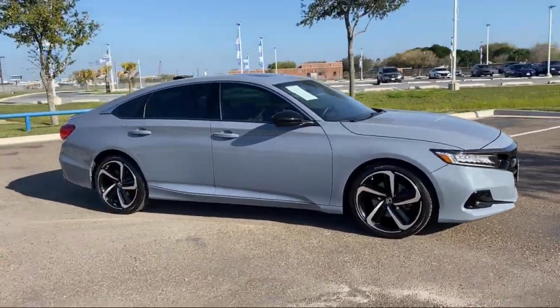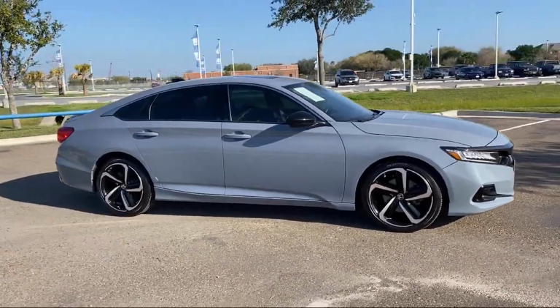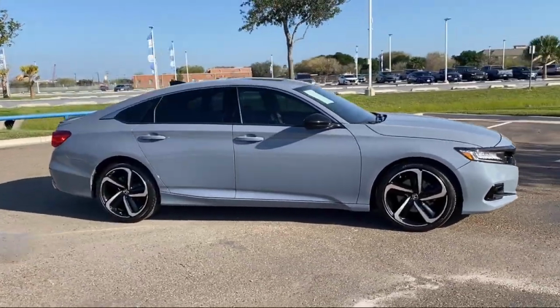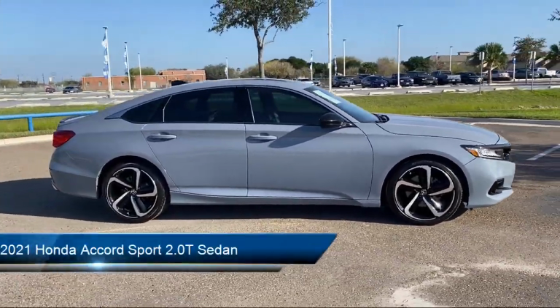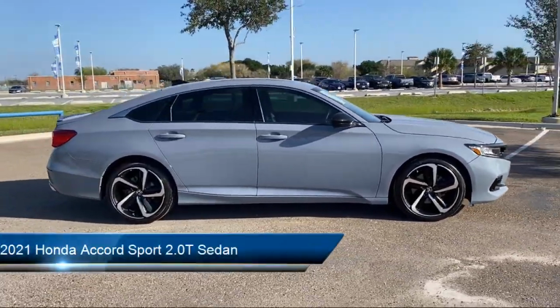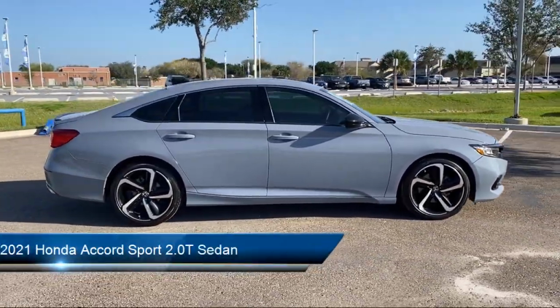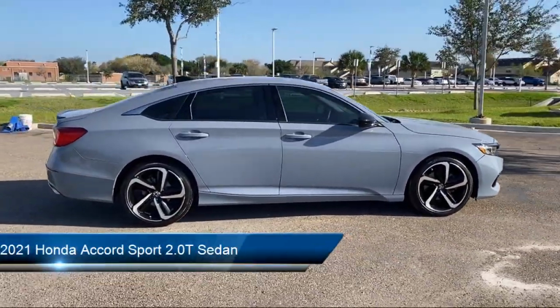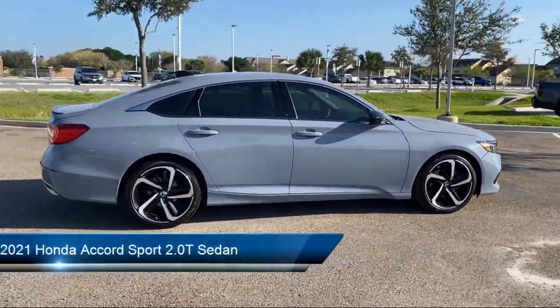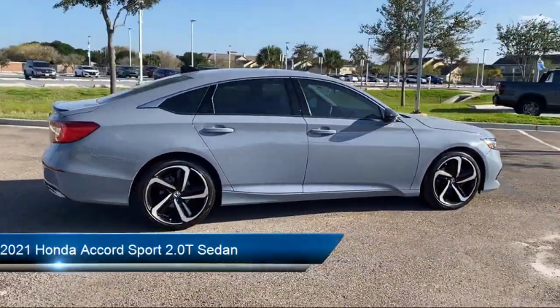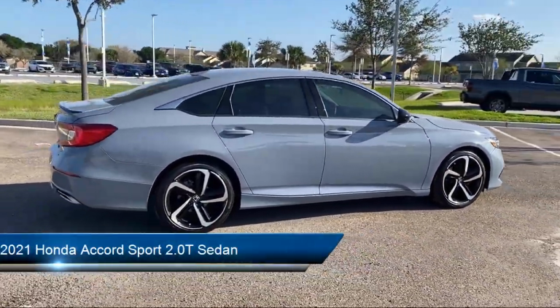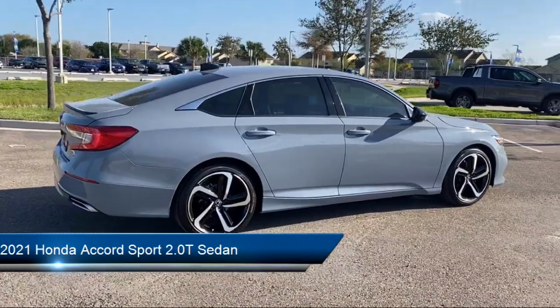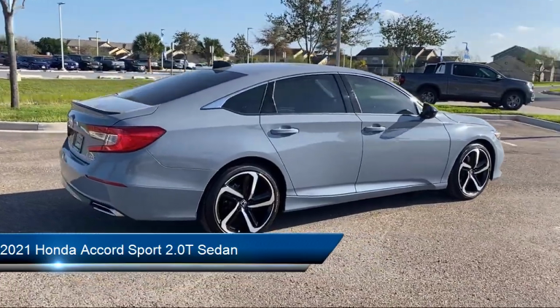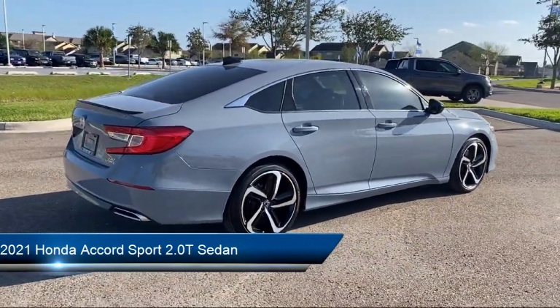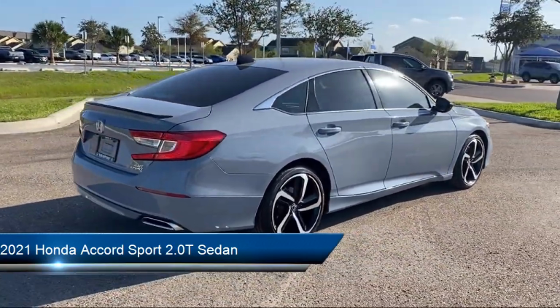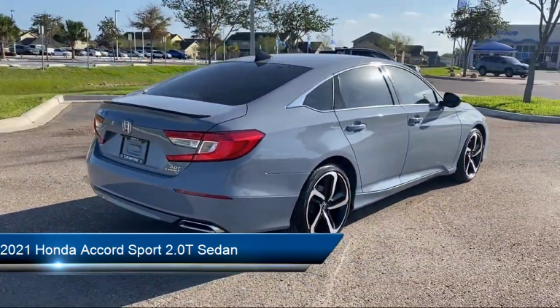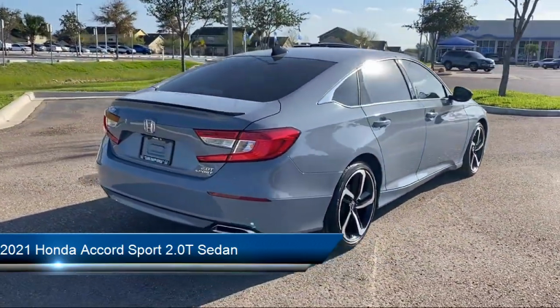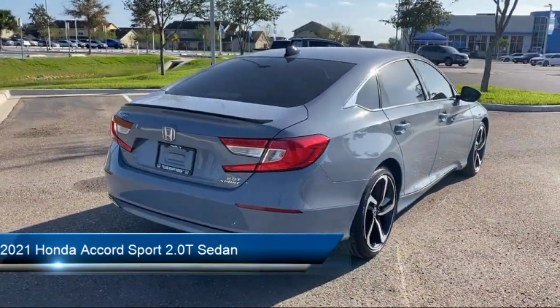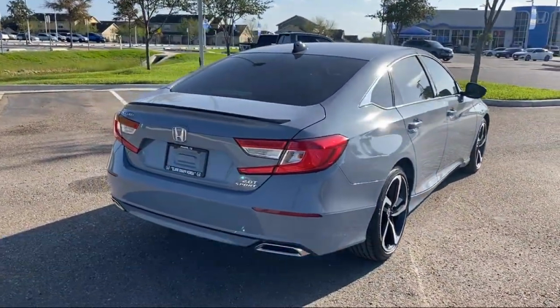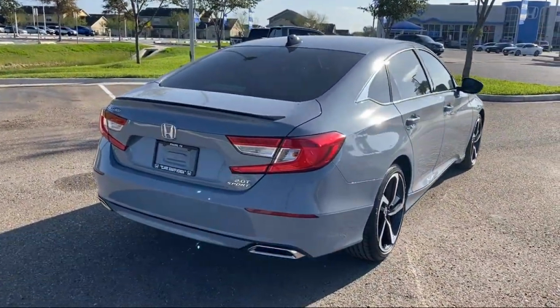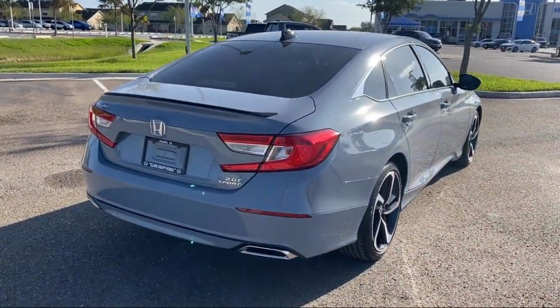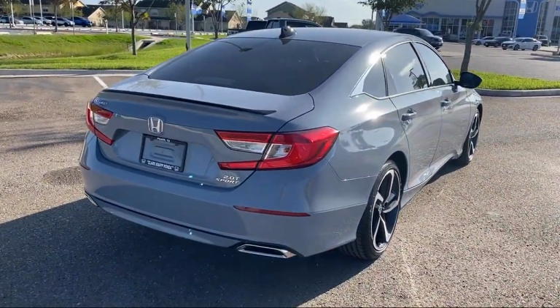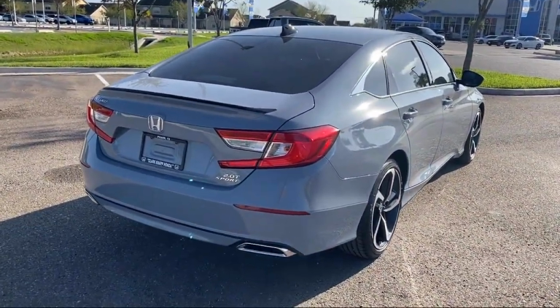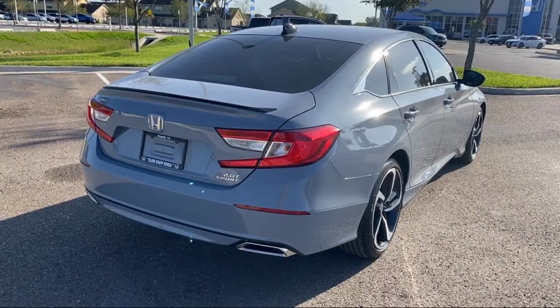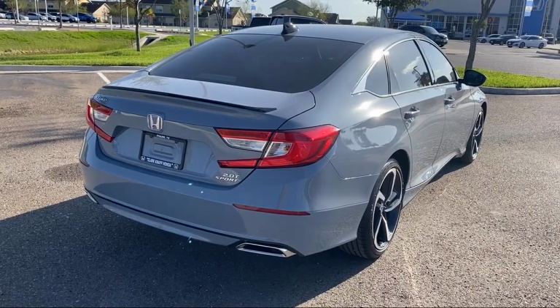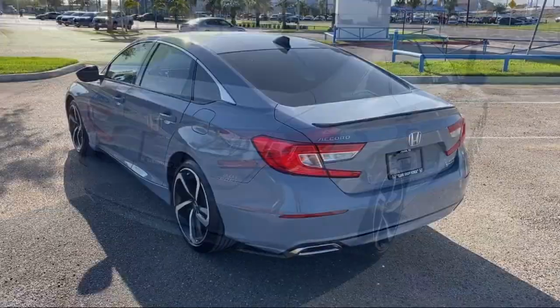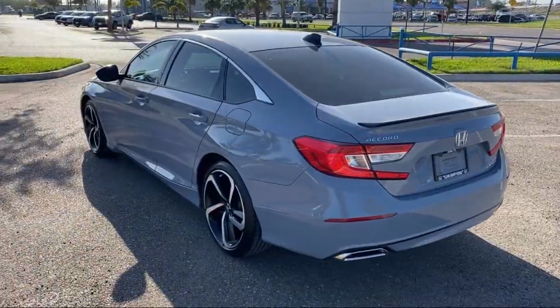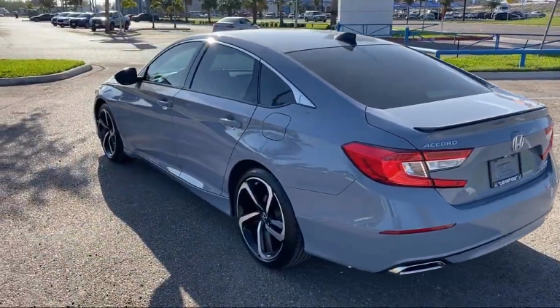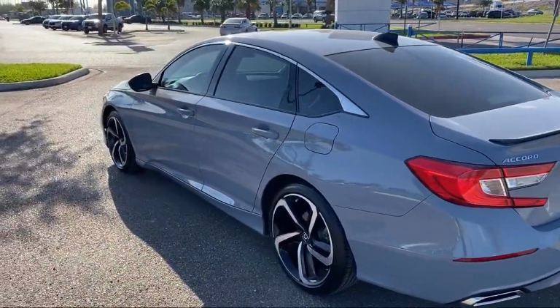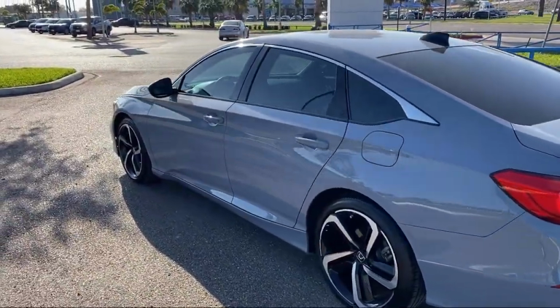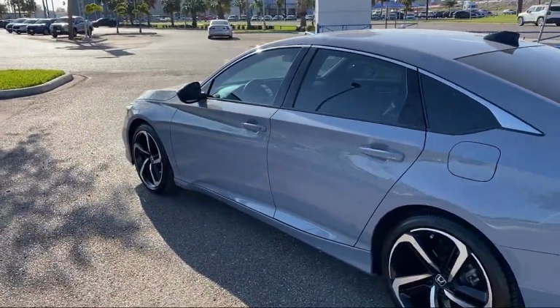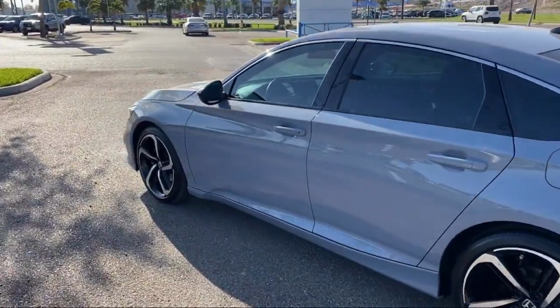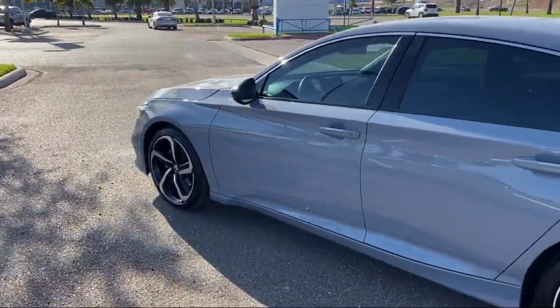It comes equipped with Apple CarPlay and Android Auto, rear view camera, heated front seats, Sirius XM satellite radio, keyless entry, auto high beam headlamp control, and lane departure warning system.